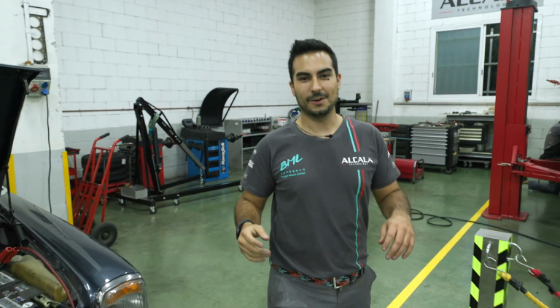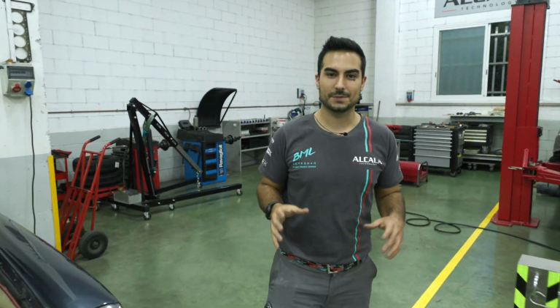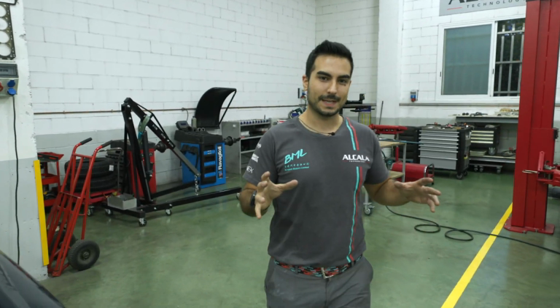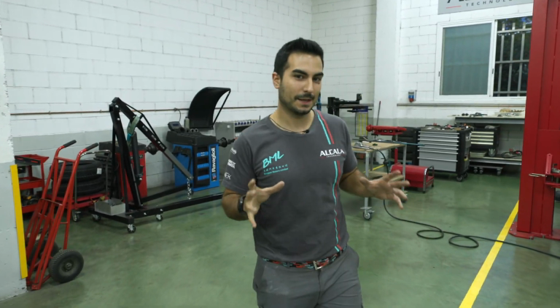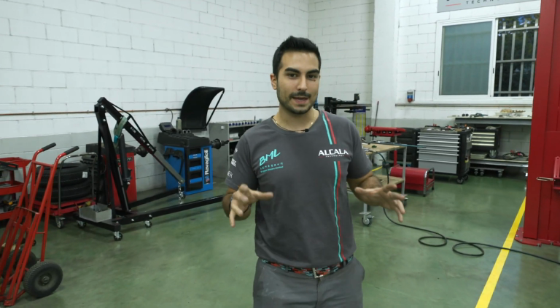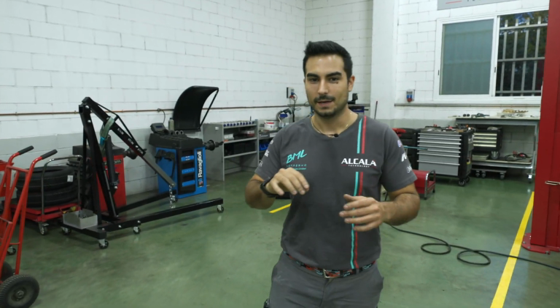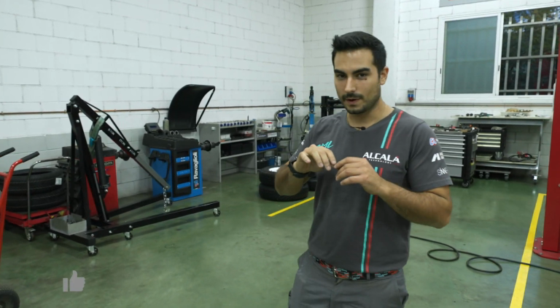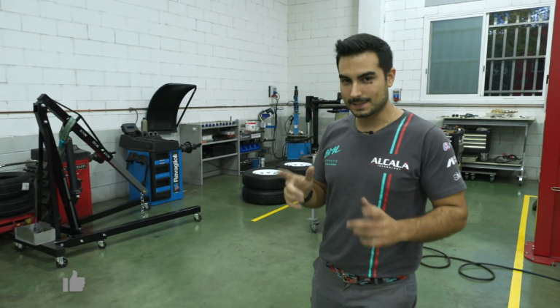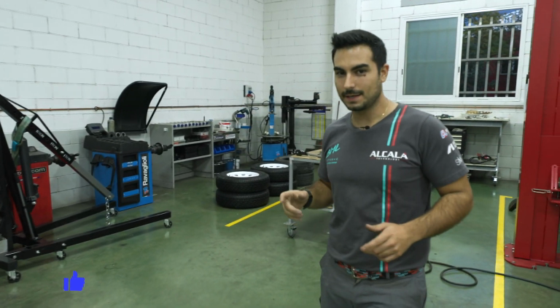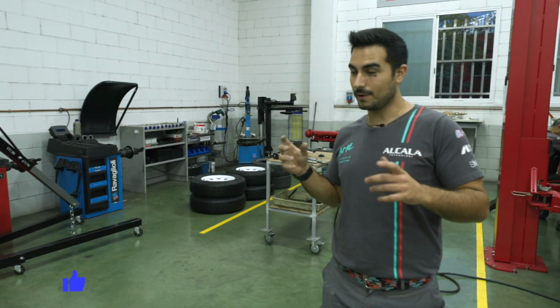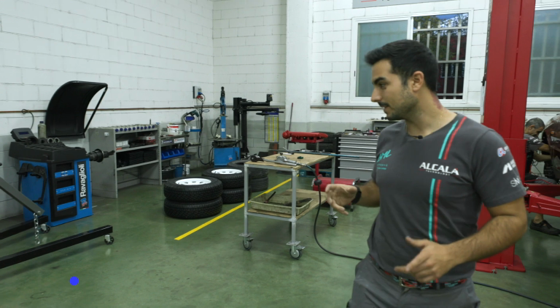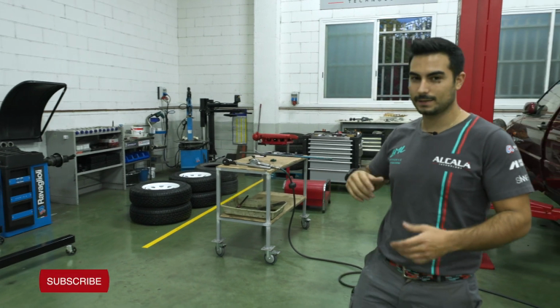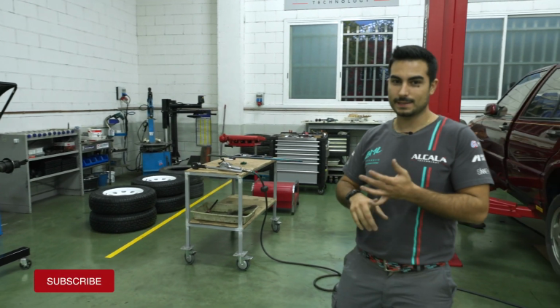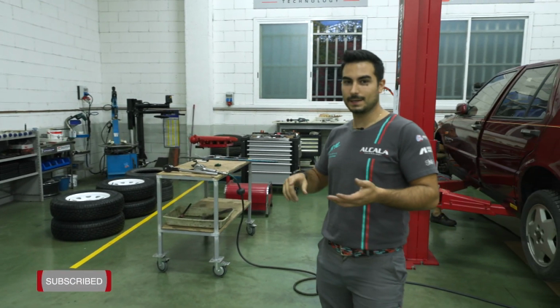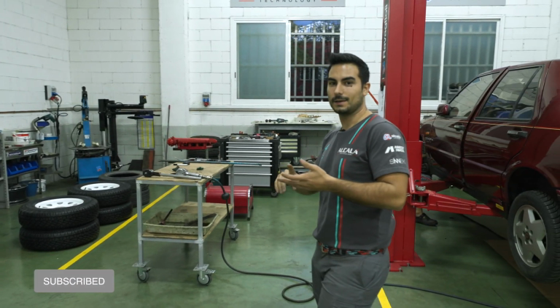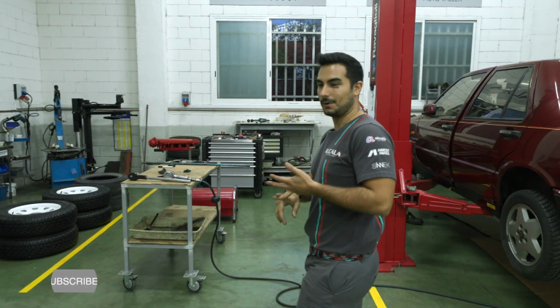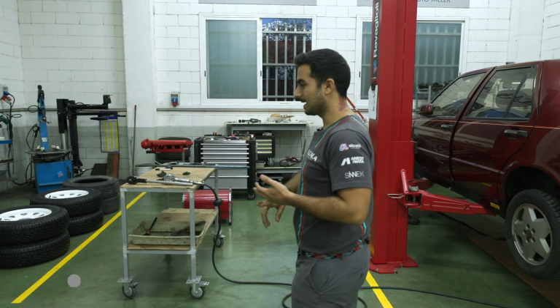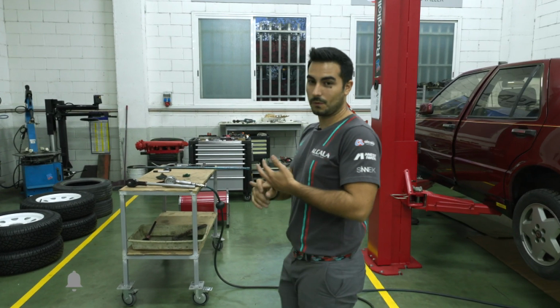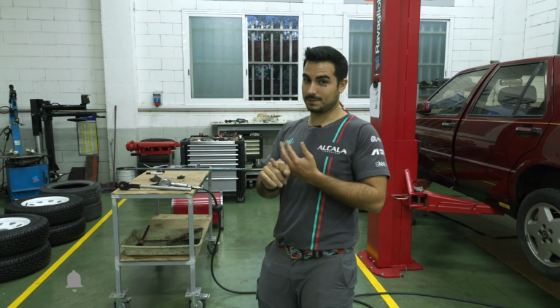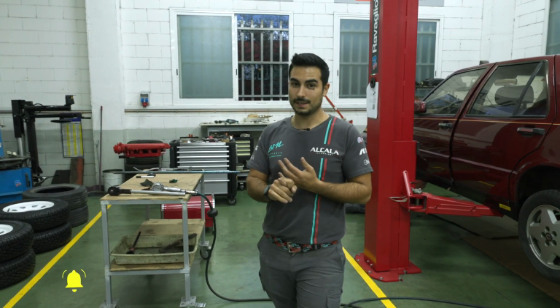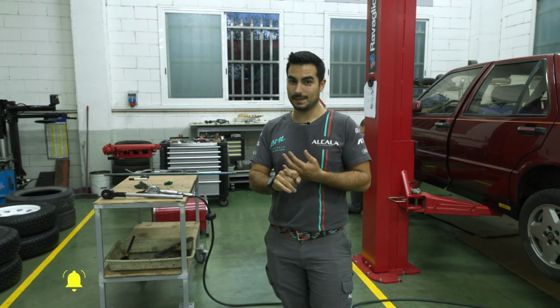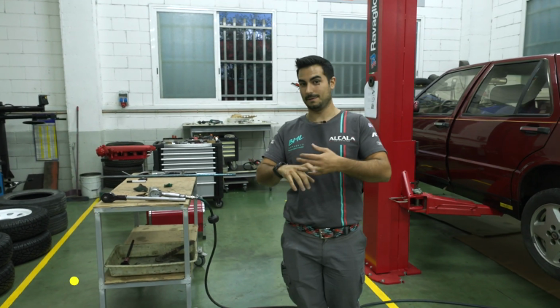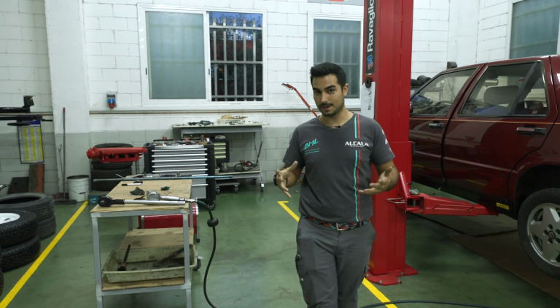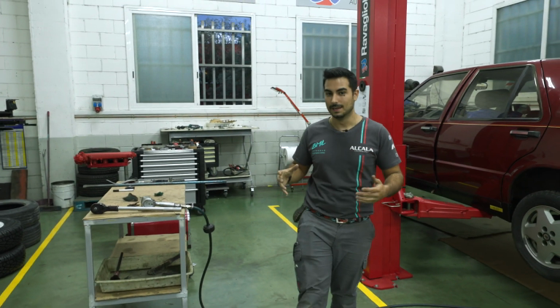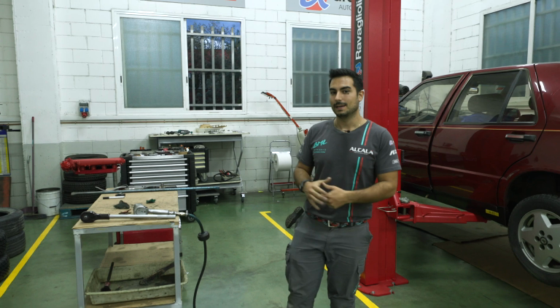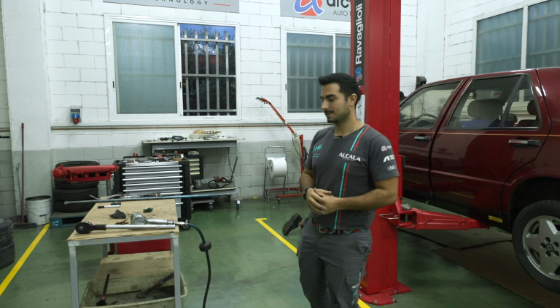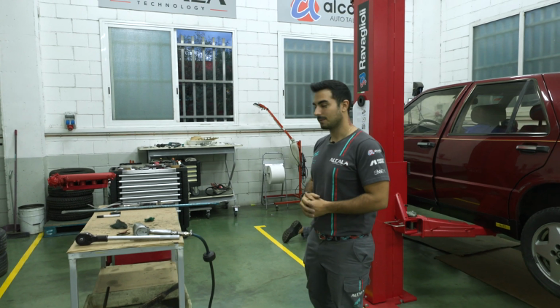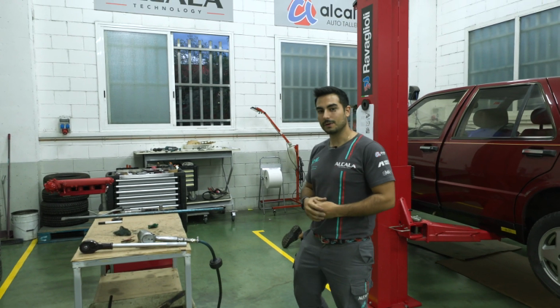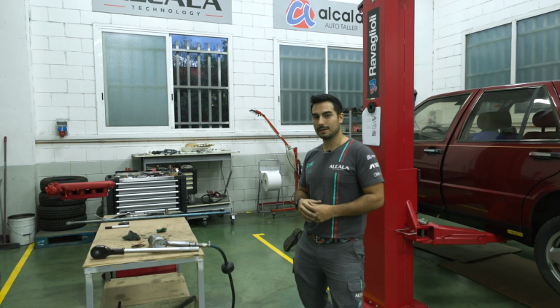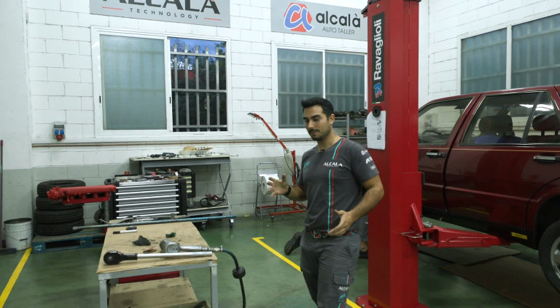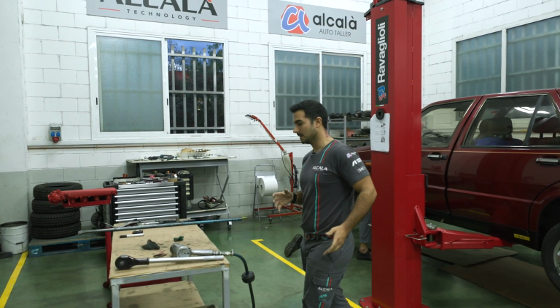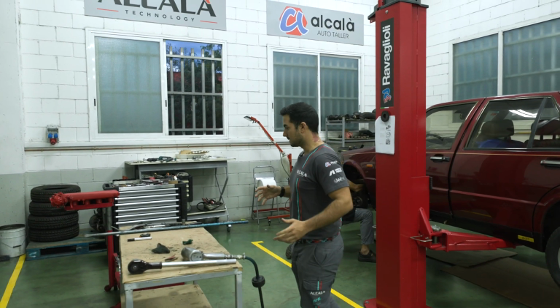Hello again. I hope you enjoyed watching us assemble and repair the casing and all the components that were totally broken in this Alfa Romeo gearbox.